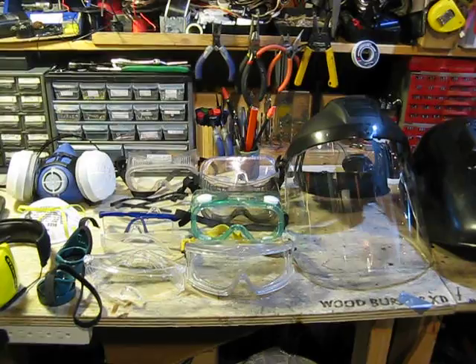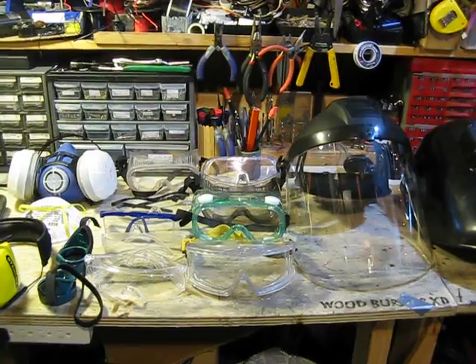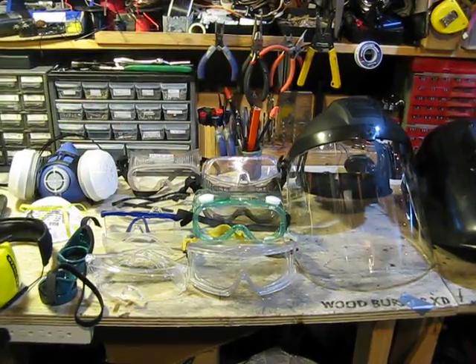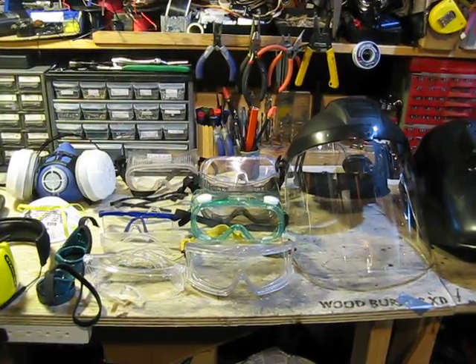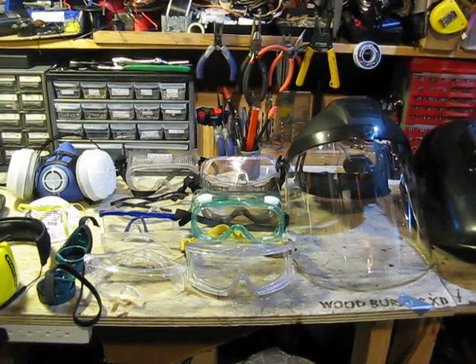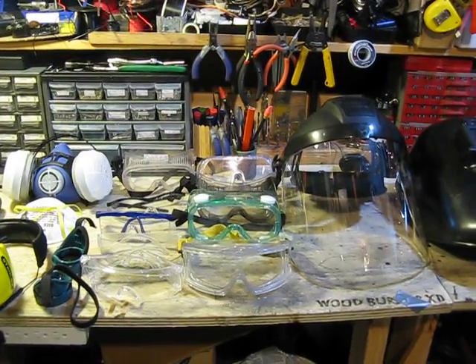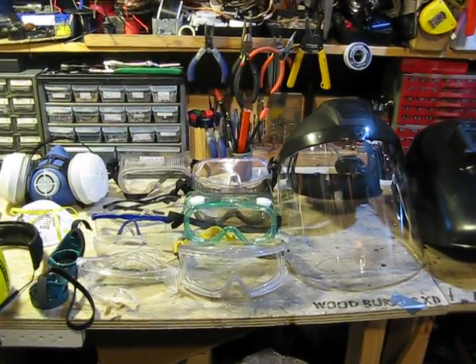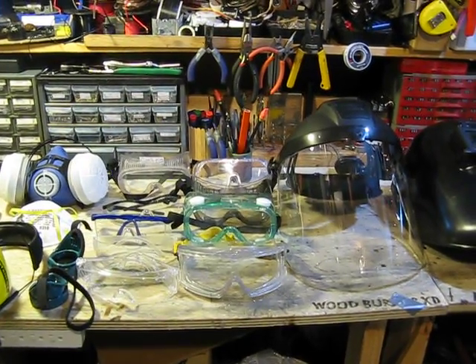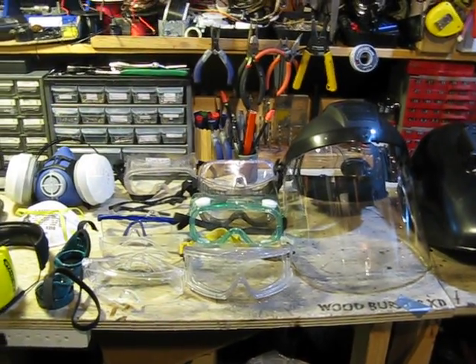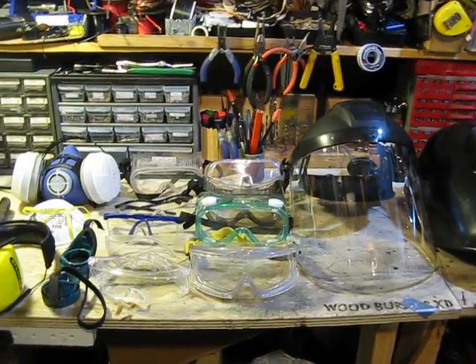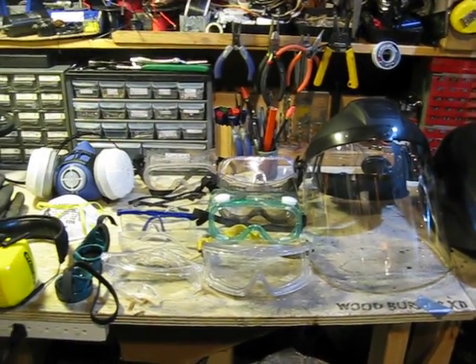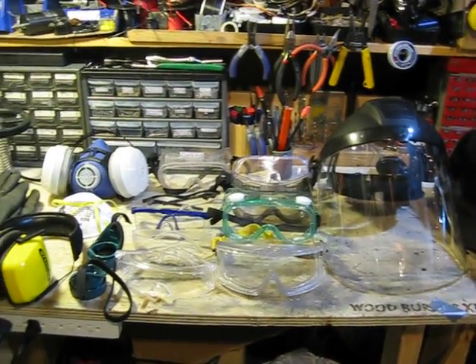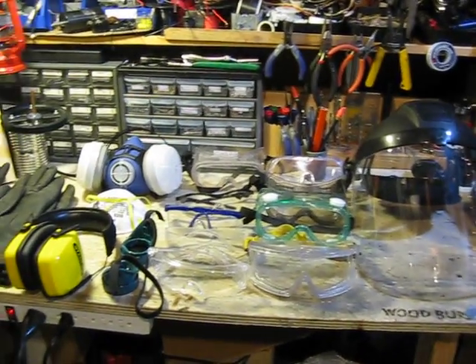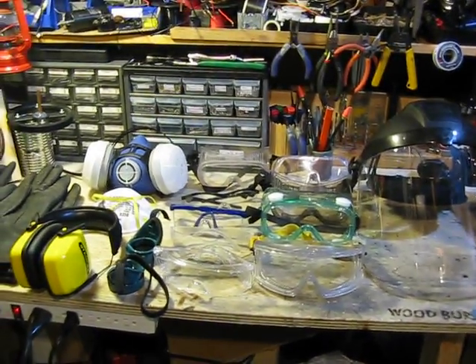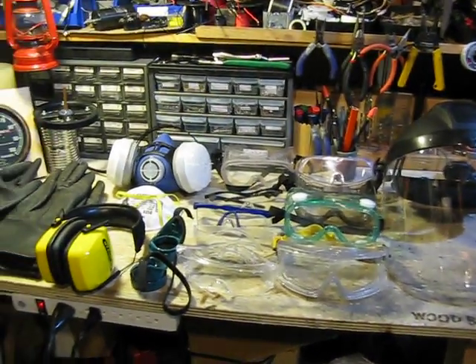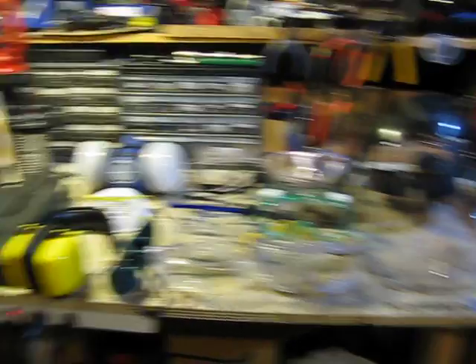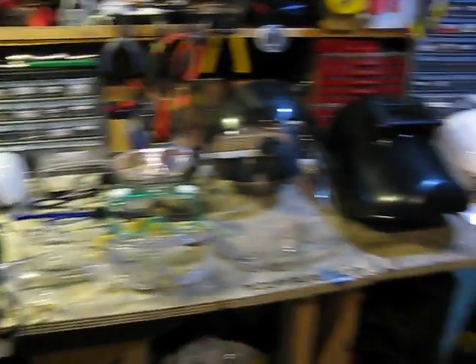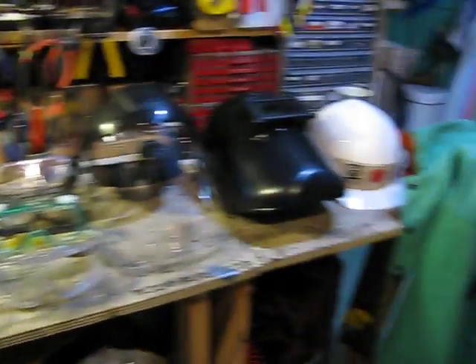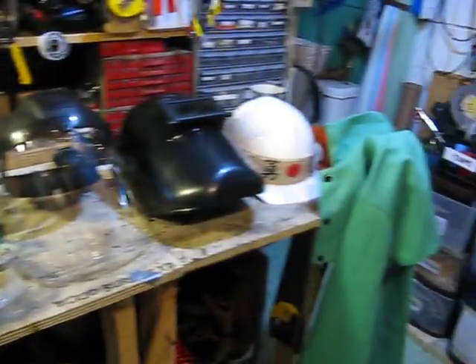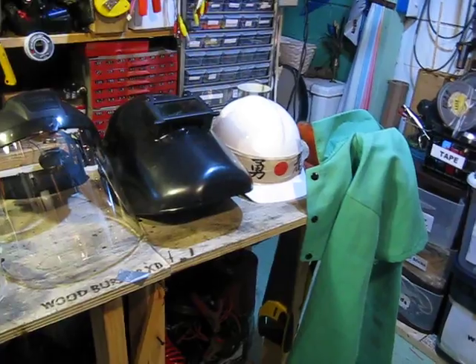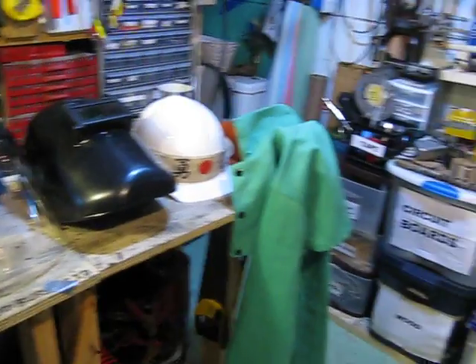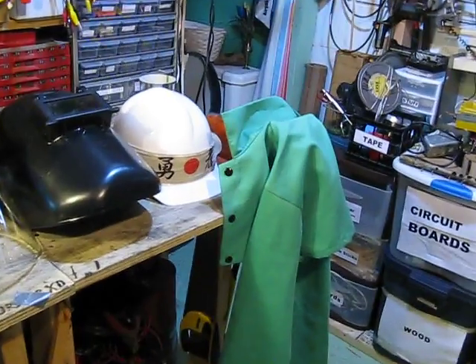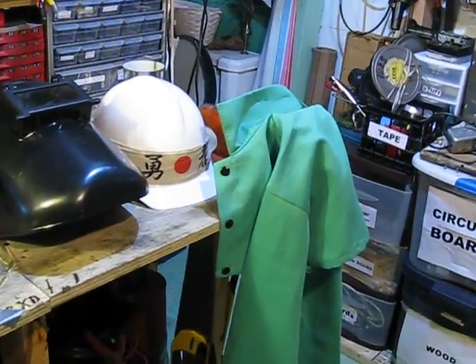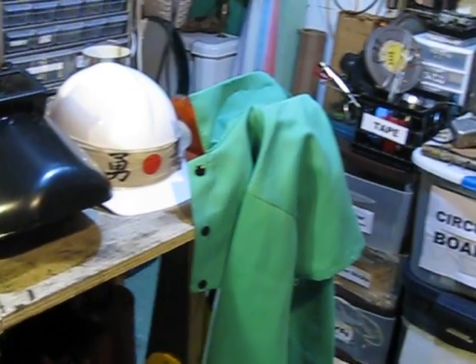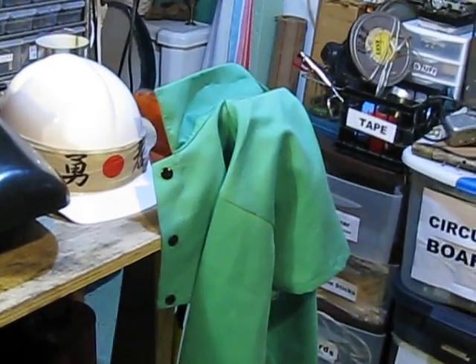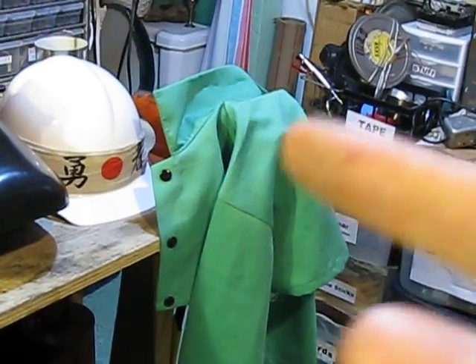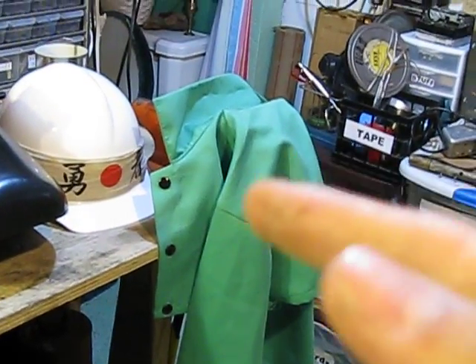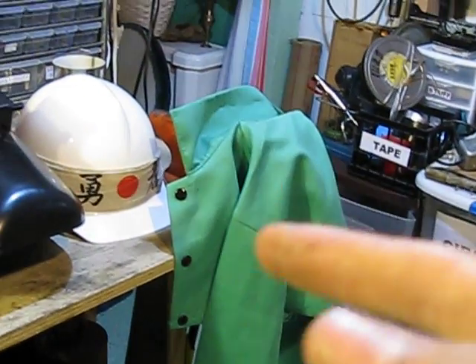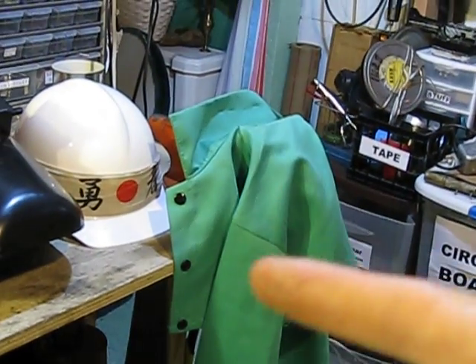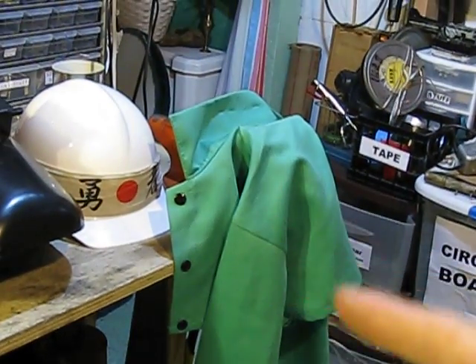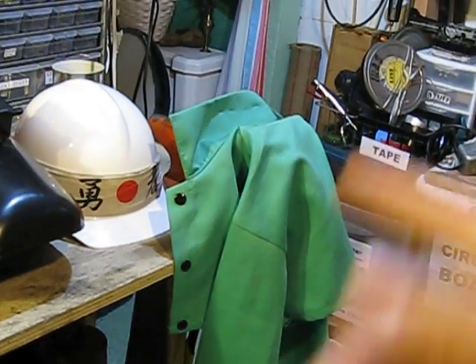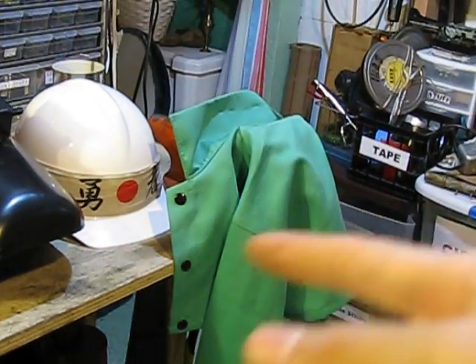Here's a video on all my safety gear. We'll start off over here — I have a welding vest.